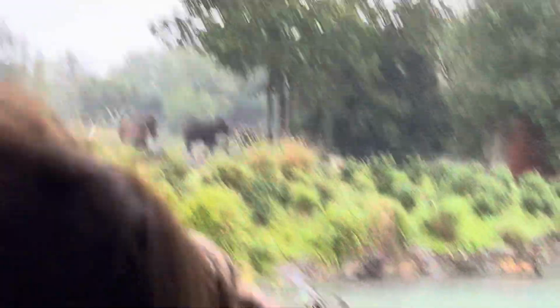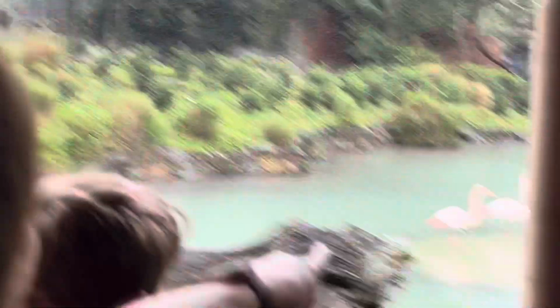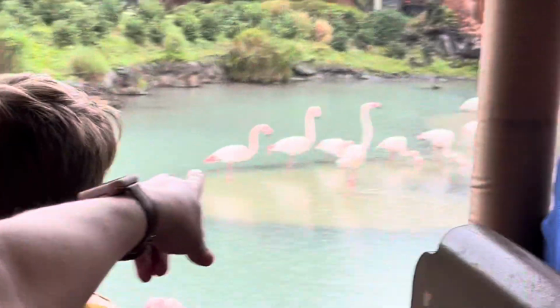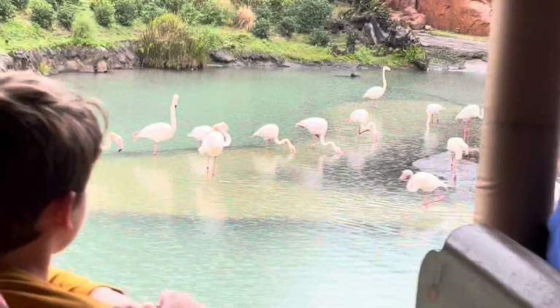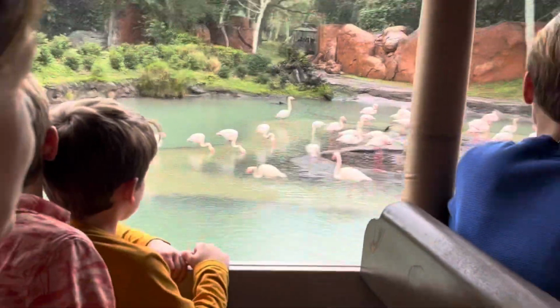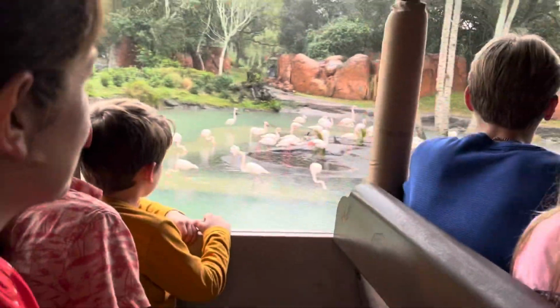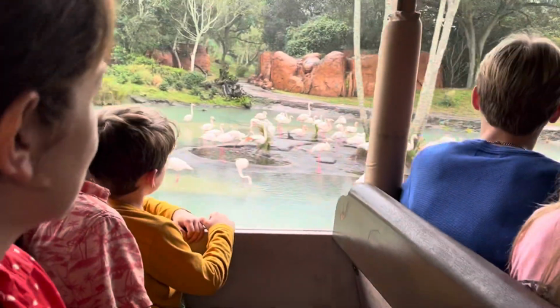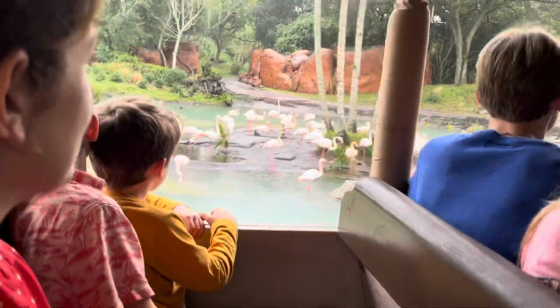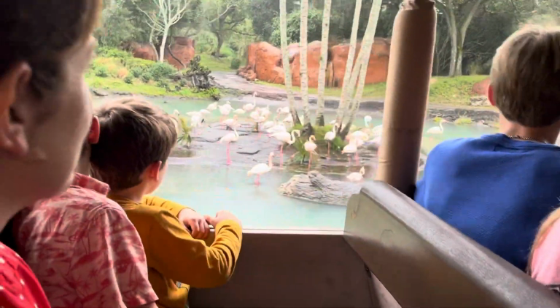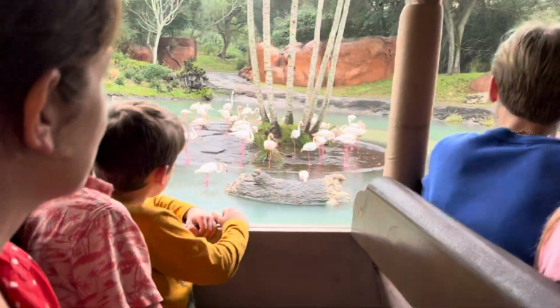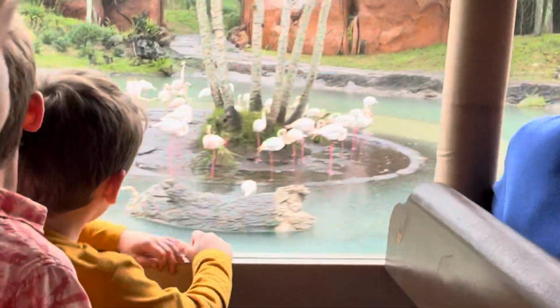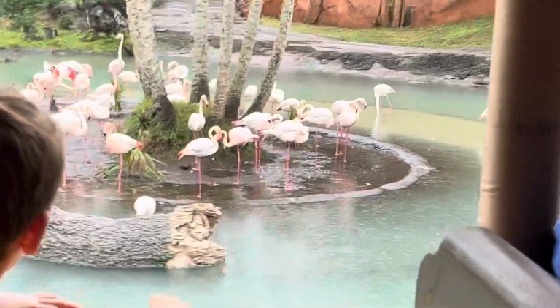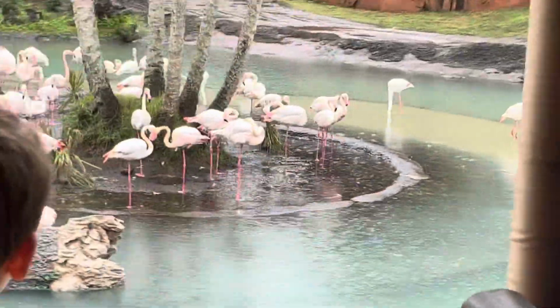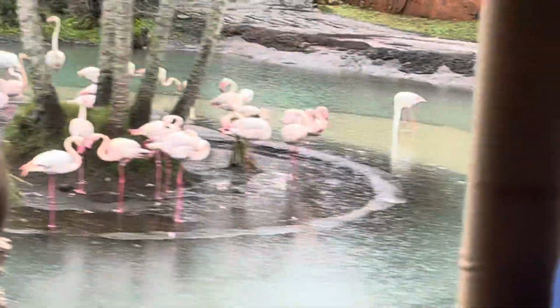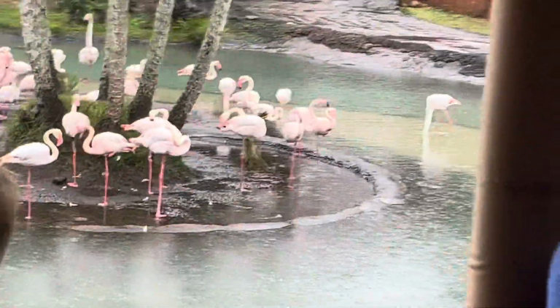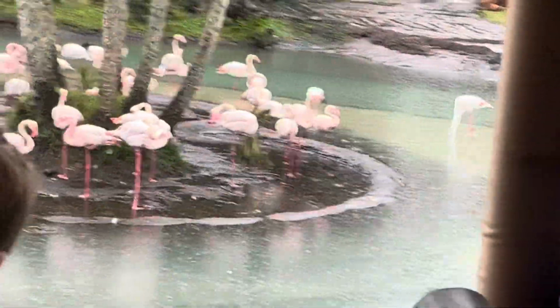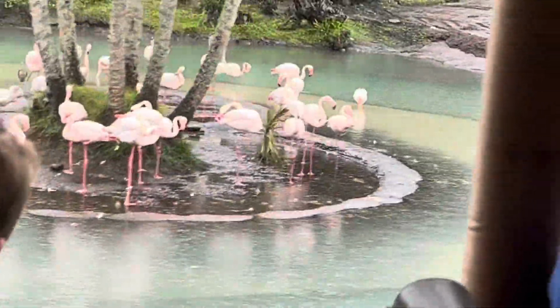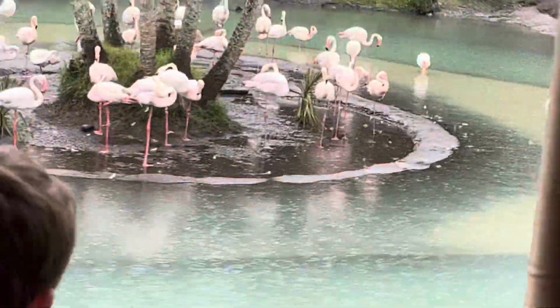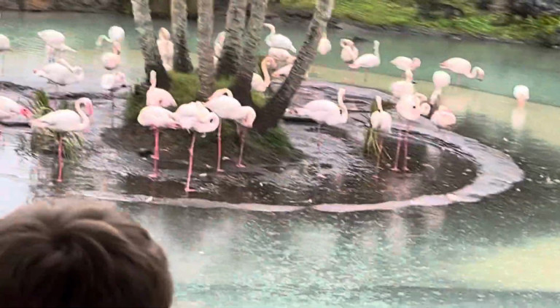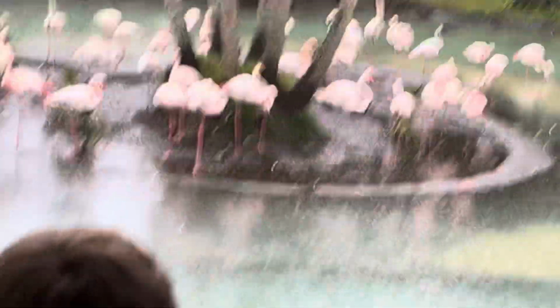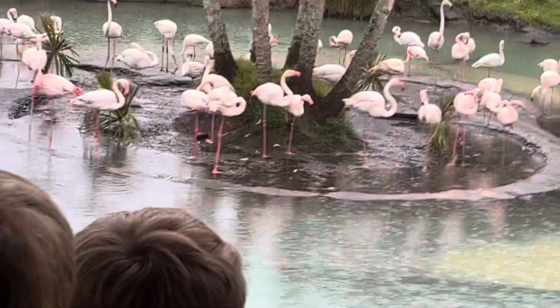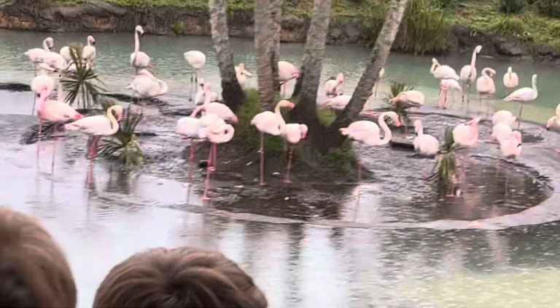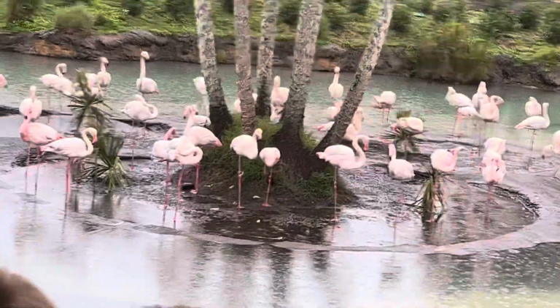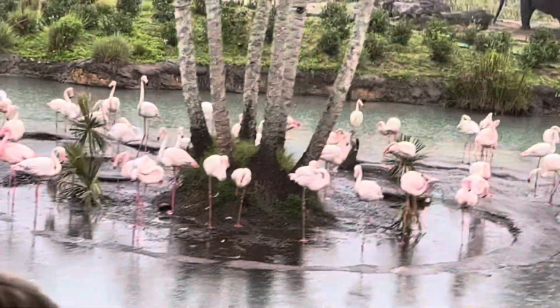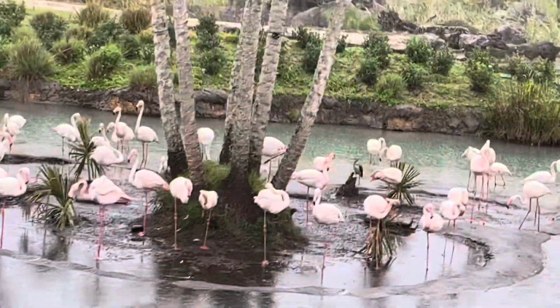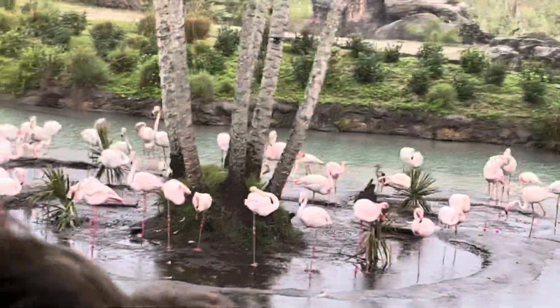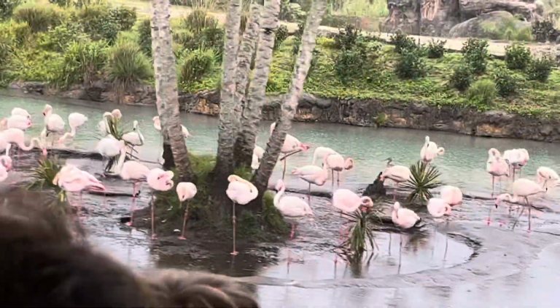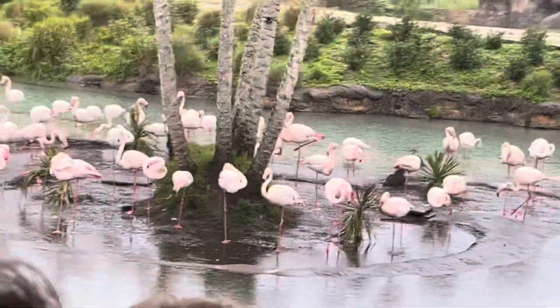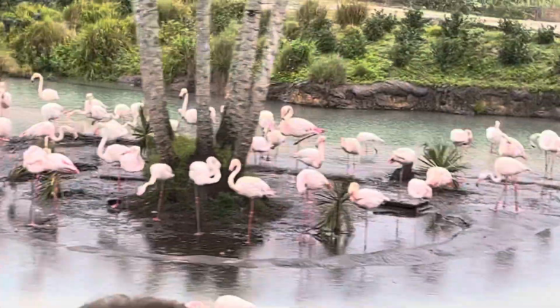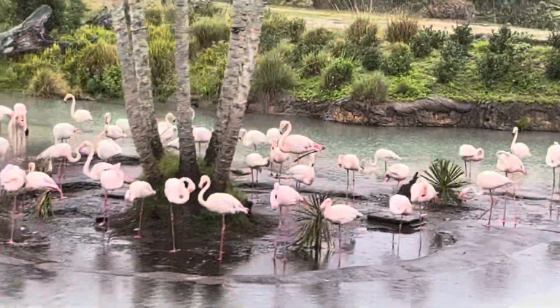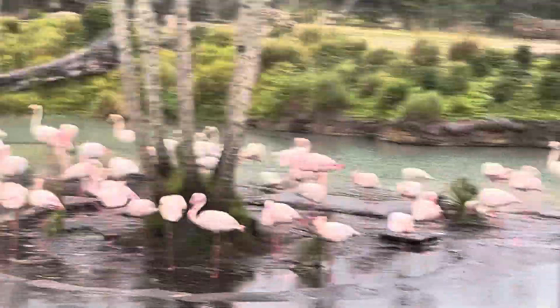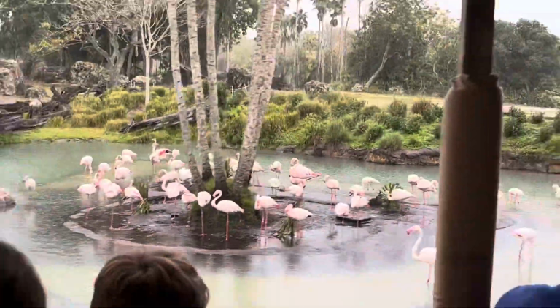Now if you look closely, you might notice some pink coloration in their feathers. They get that coloration from the beta-carotene that's in the brine shrimp they eat. Now if they didn't eat that shrimp, their feathers would remain white their entire lives.